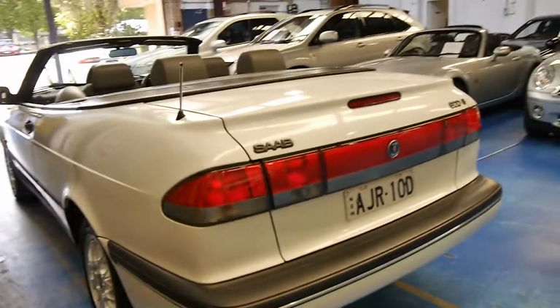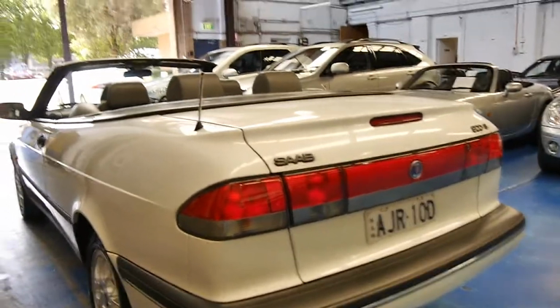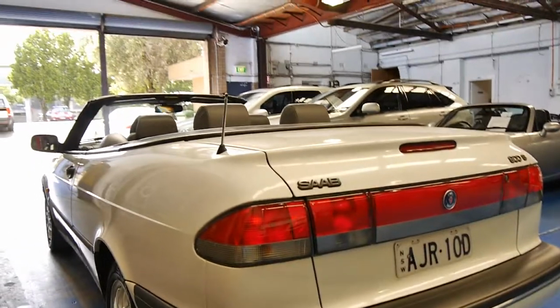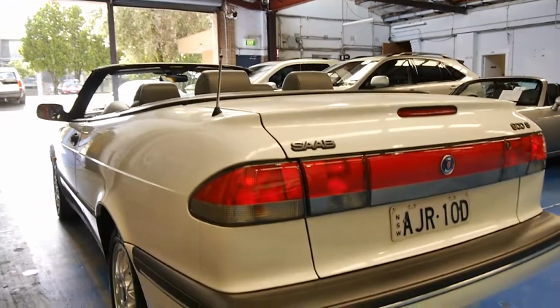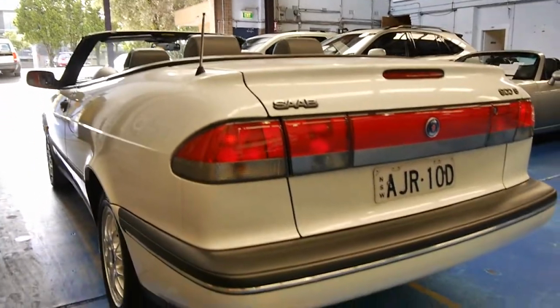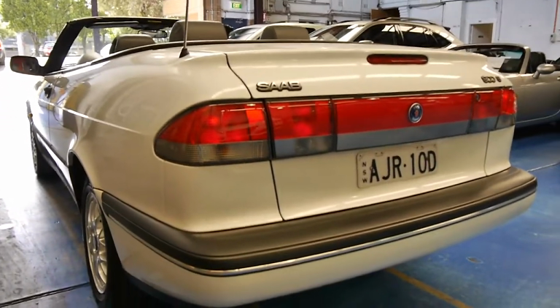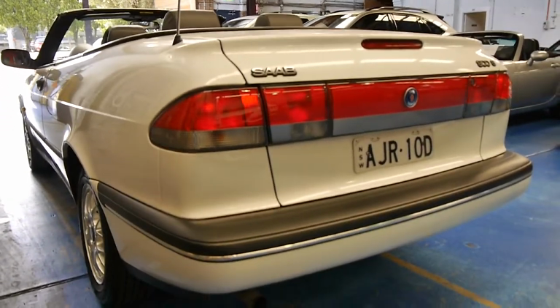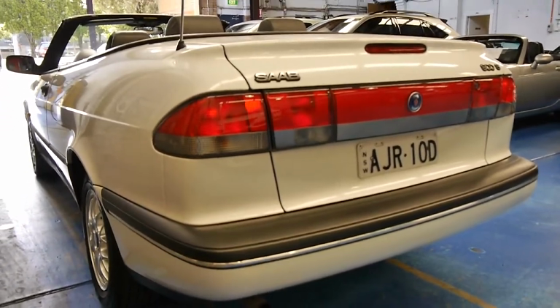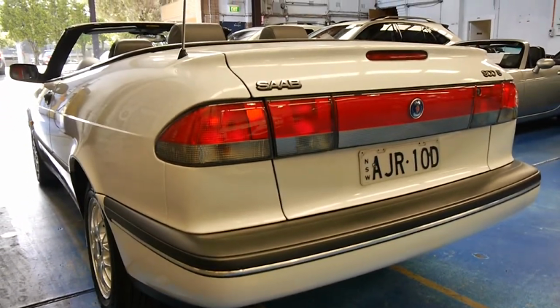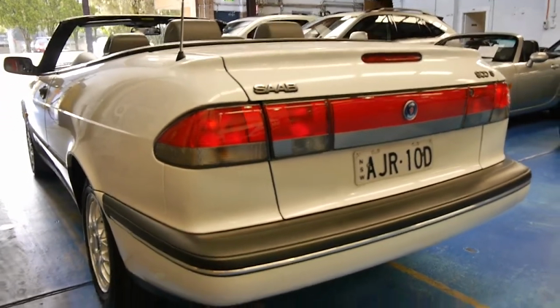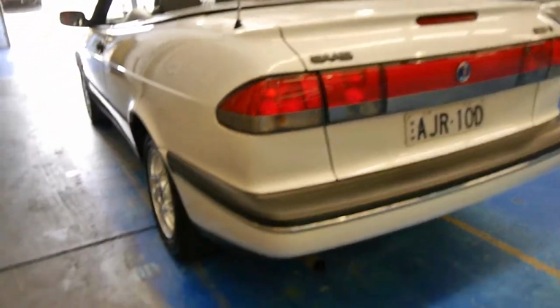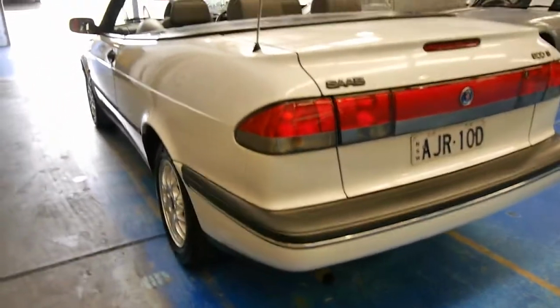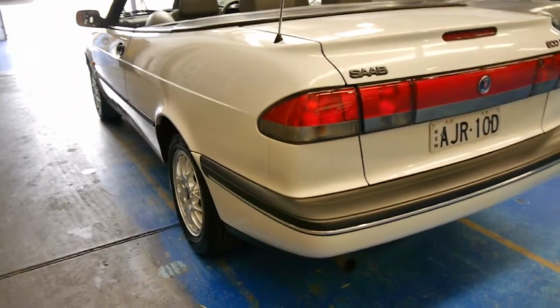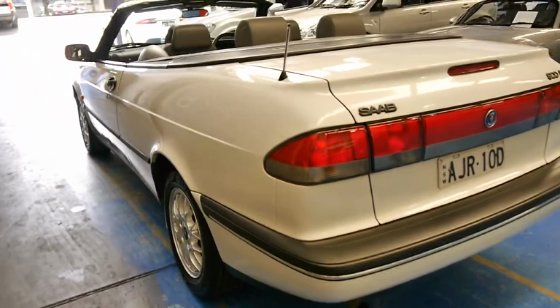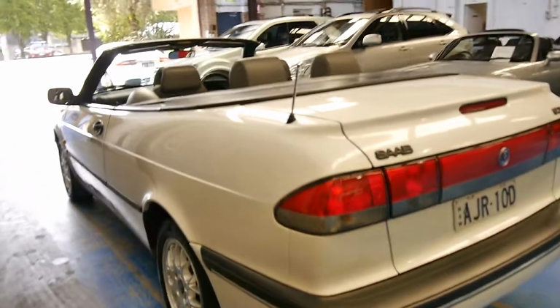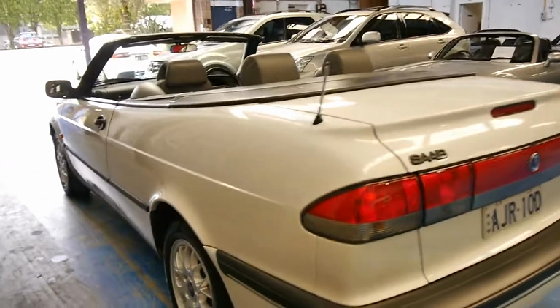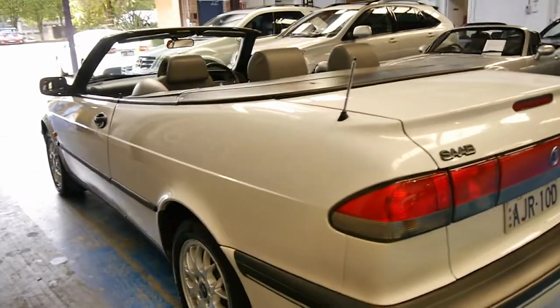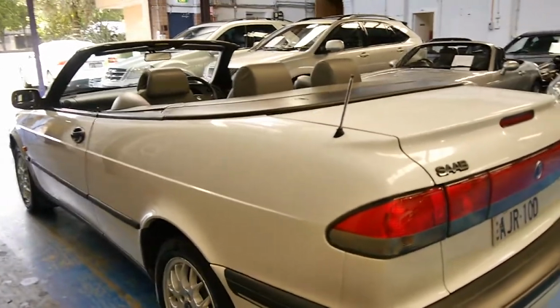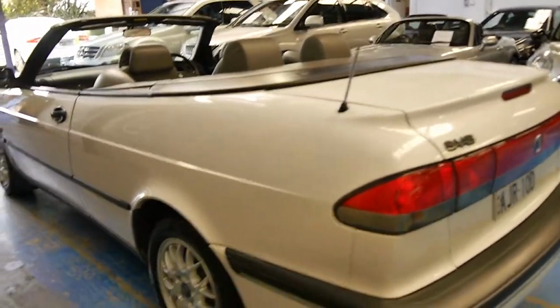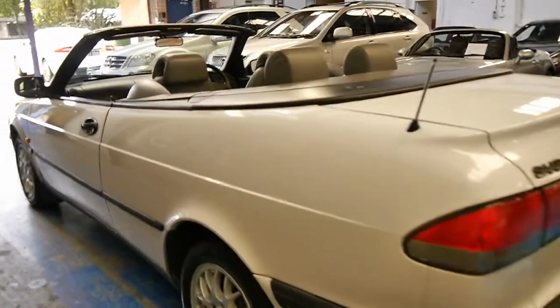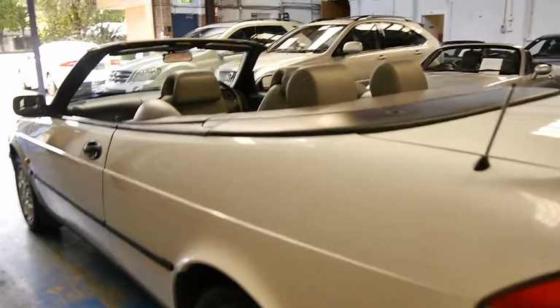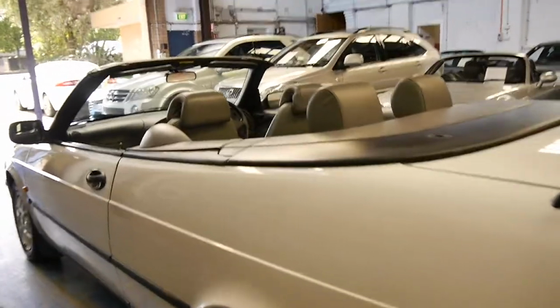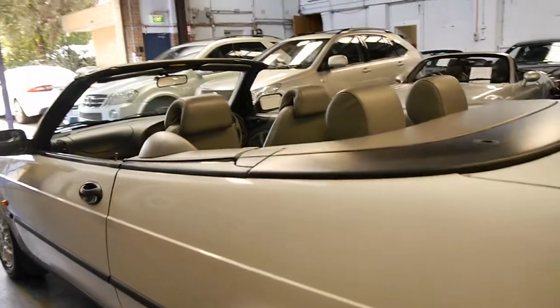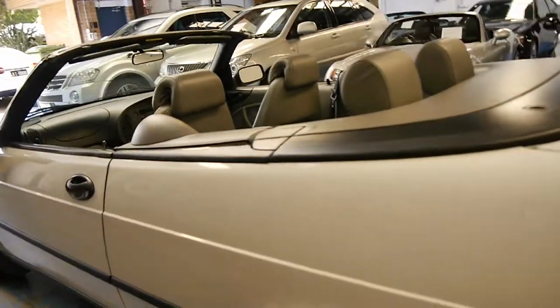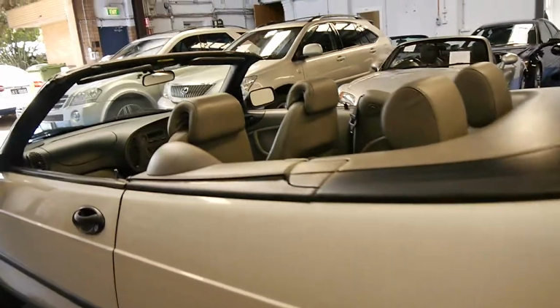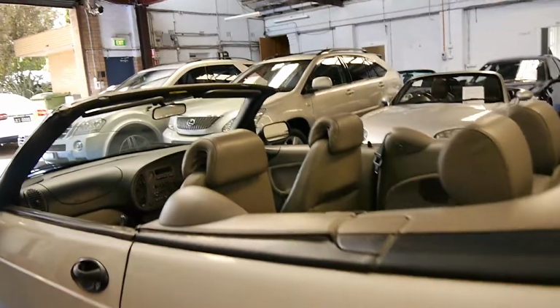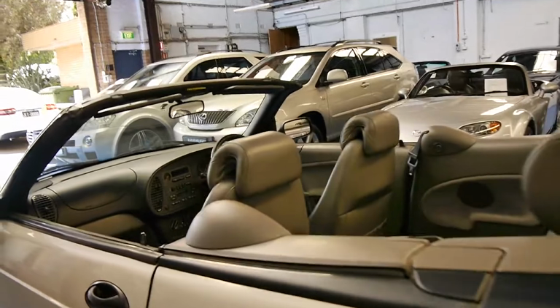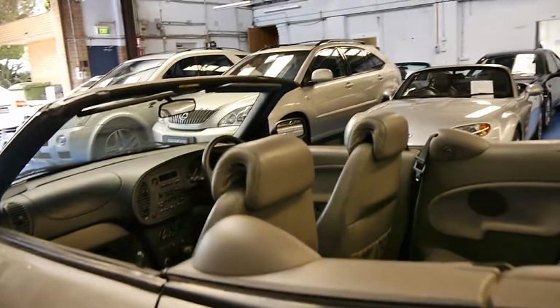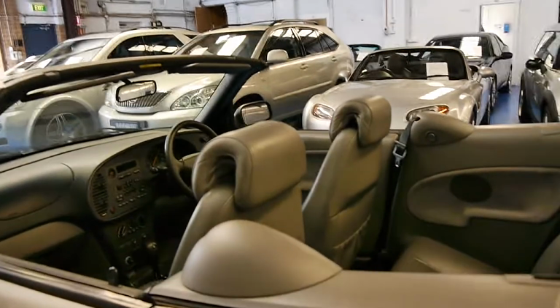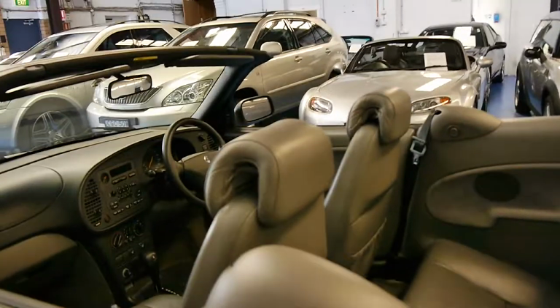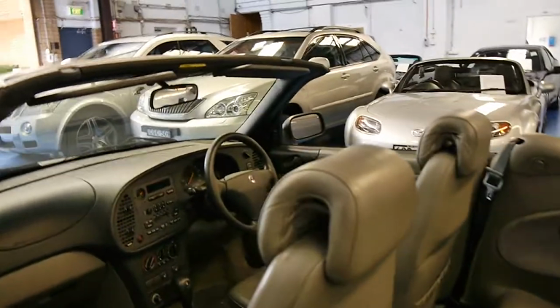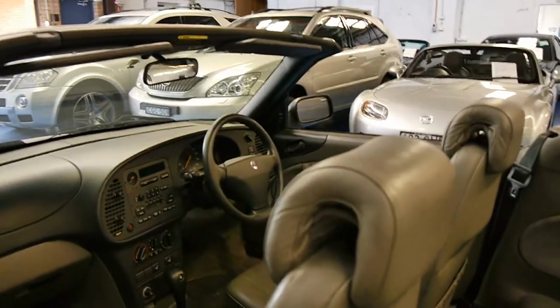It's a very nice car and they really have come down in value. It'd be great for a first car, or a car just for the weekends if you want a reliable, economical, safe convertible.